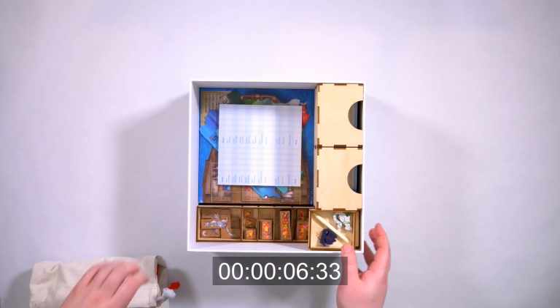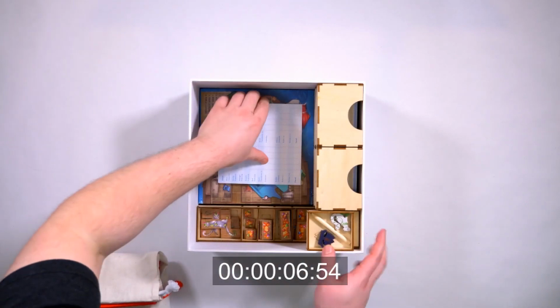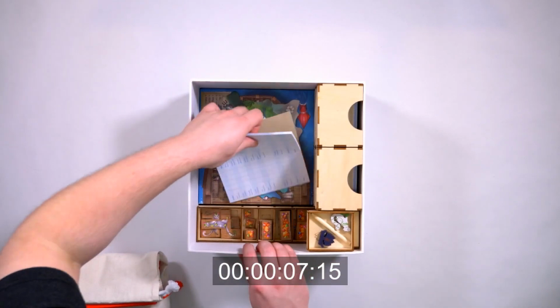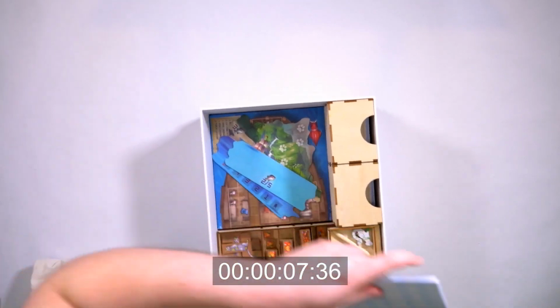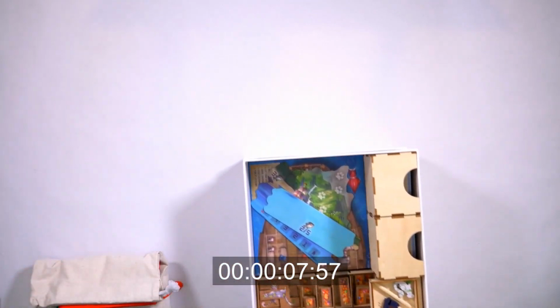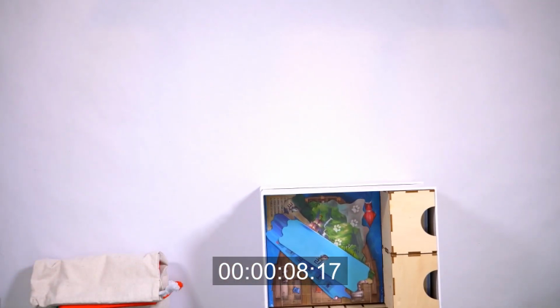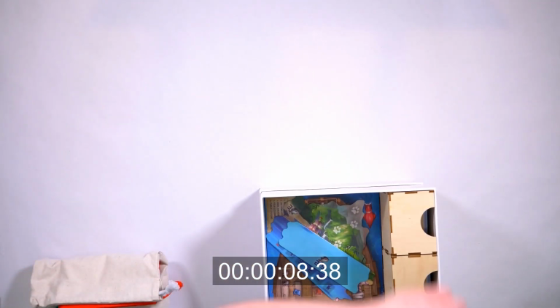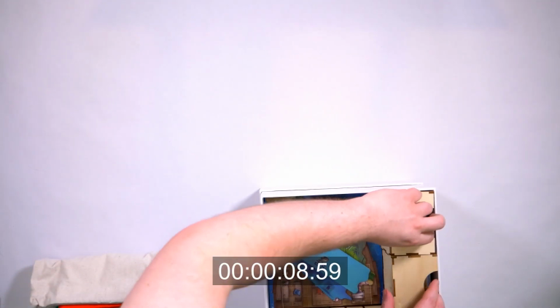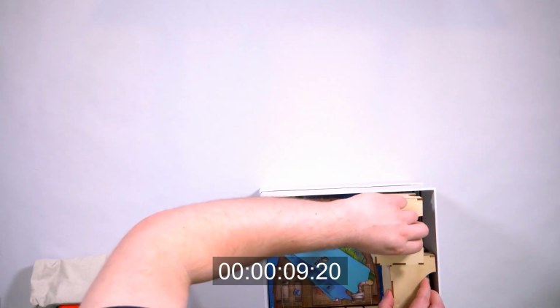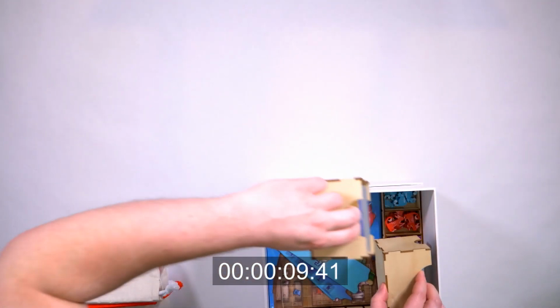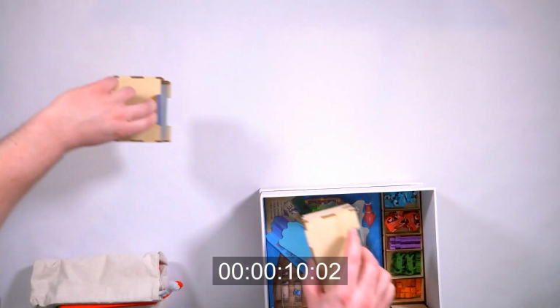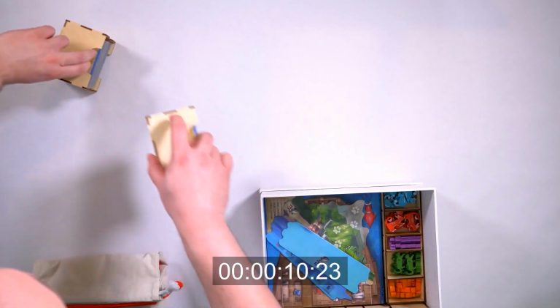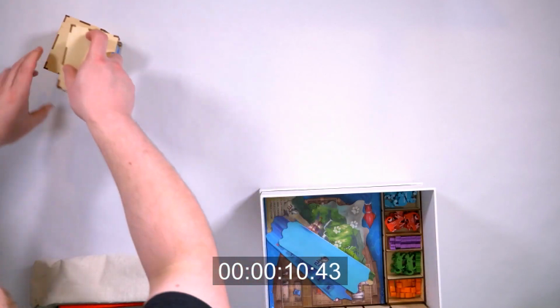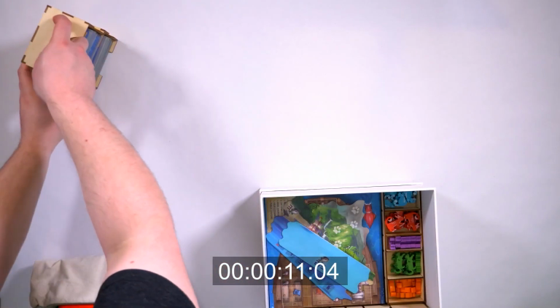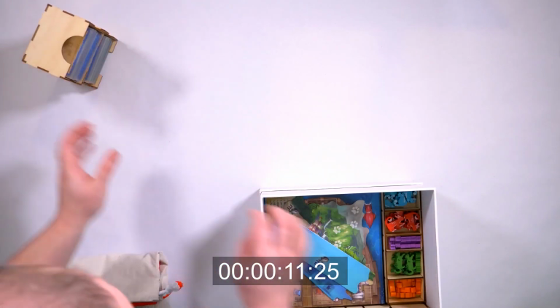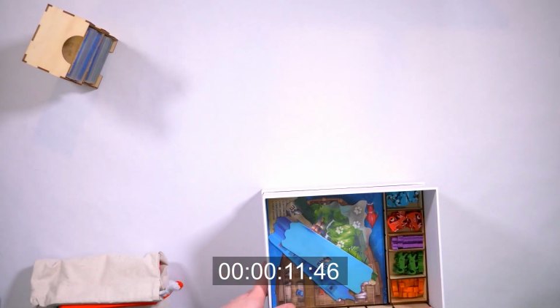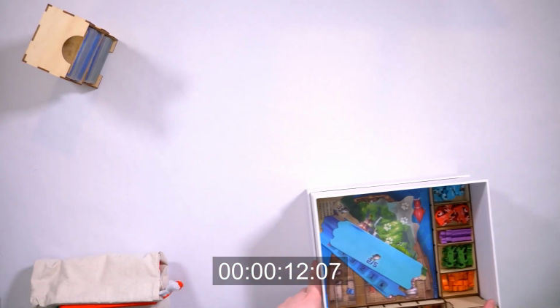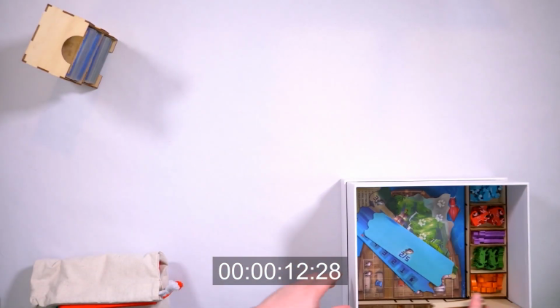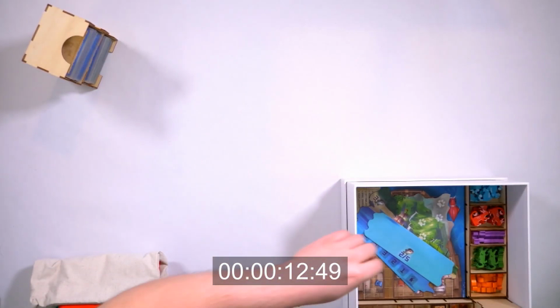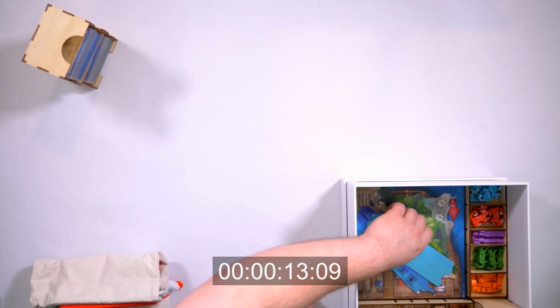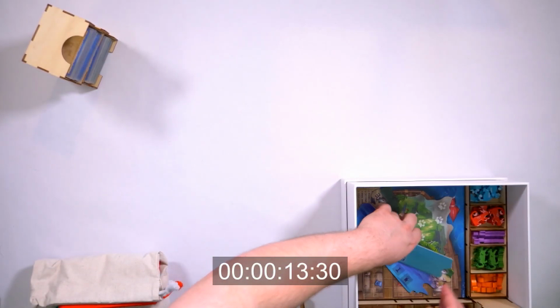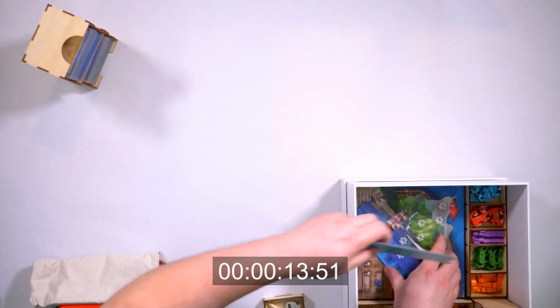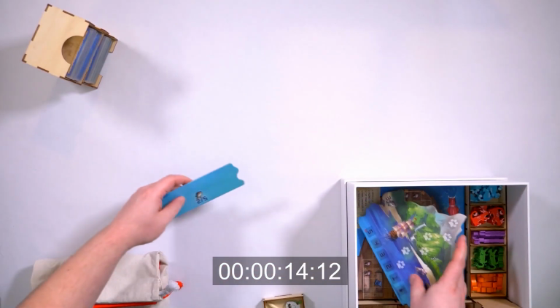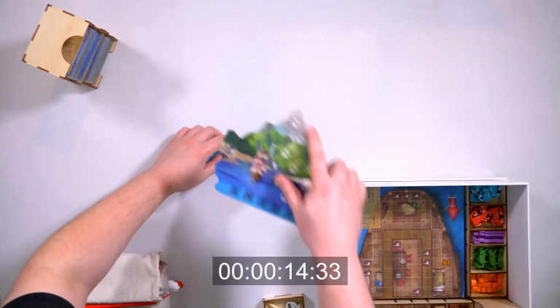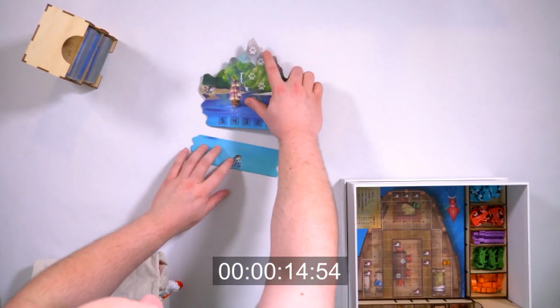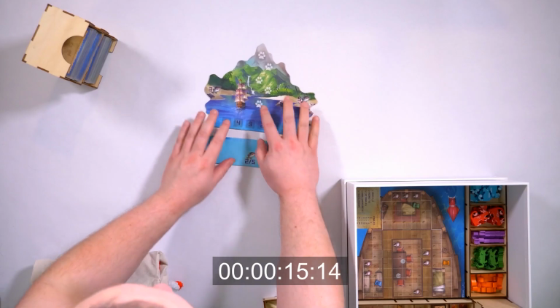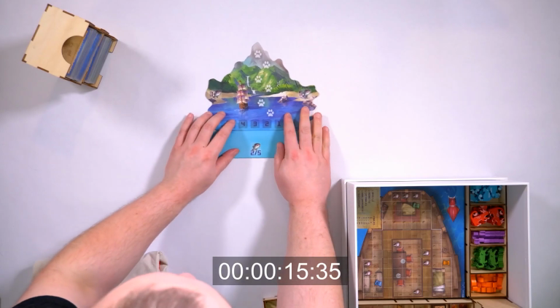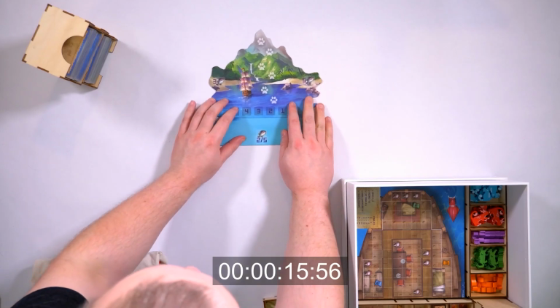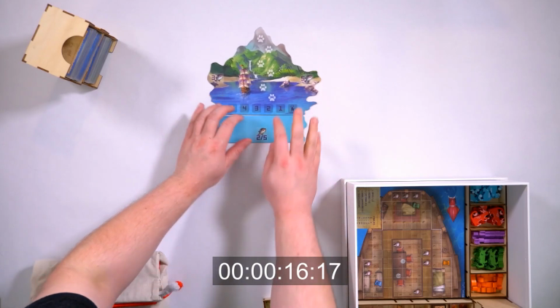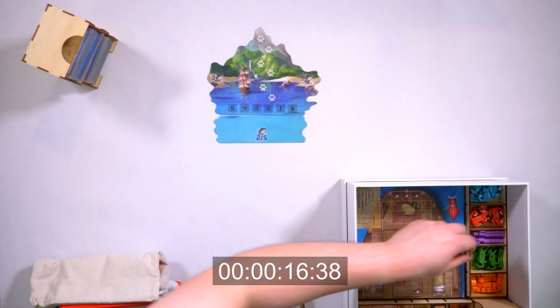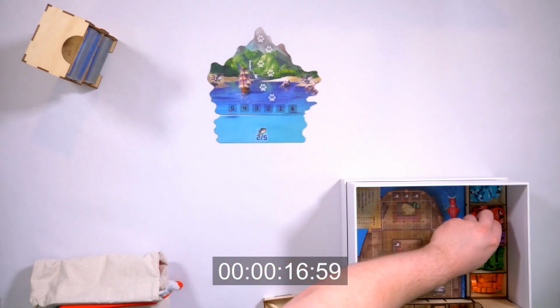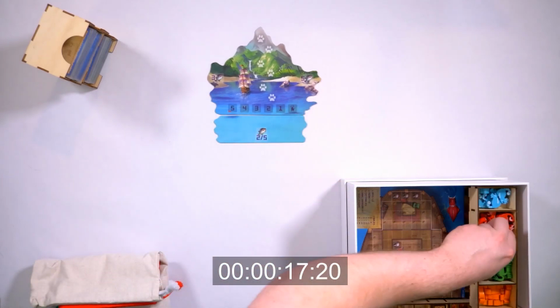This box is designed to hold the Art of Cats, all of its expansions, the Kickstarter content, the promos, the upgraded components including the large cat meeples, large beast meeples, and the wooden fish.